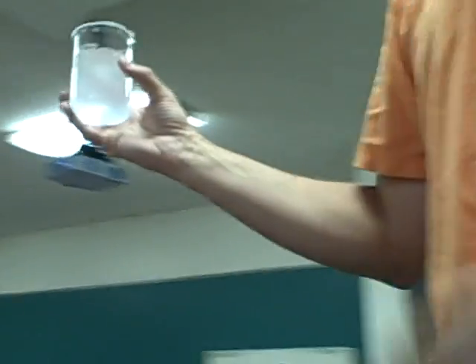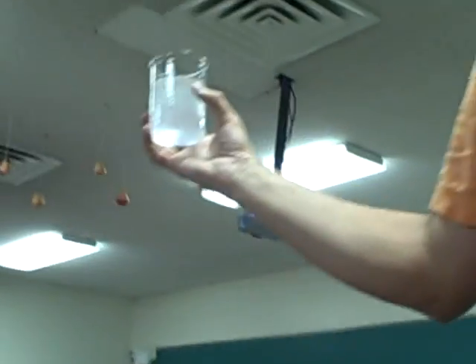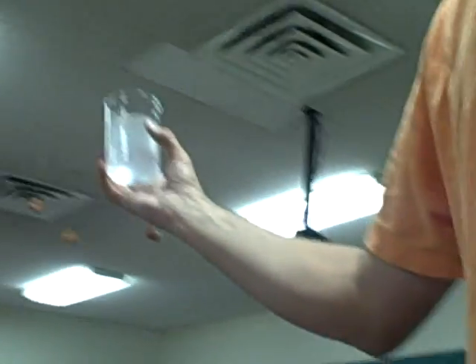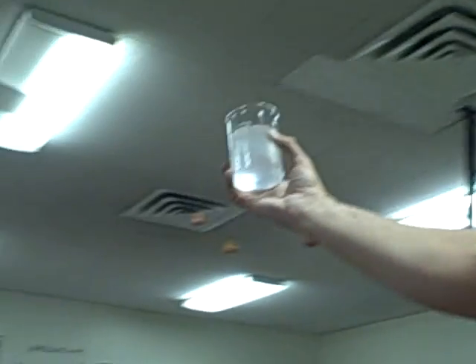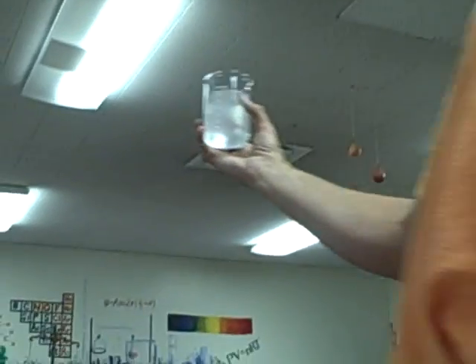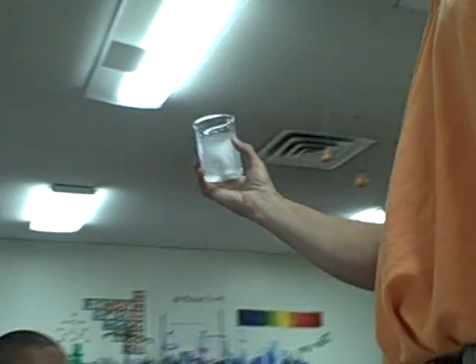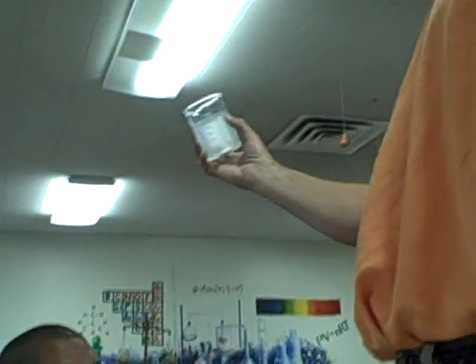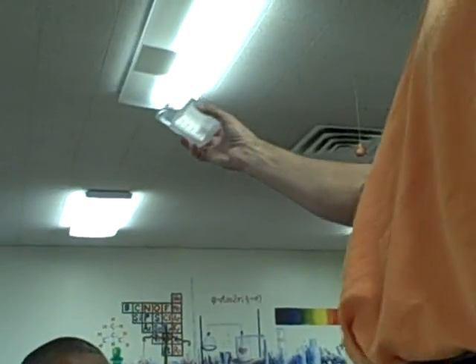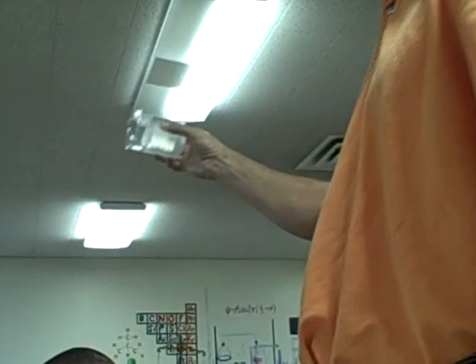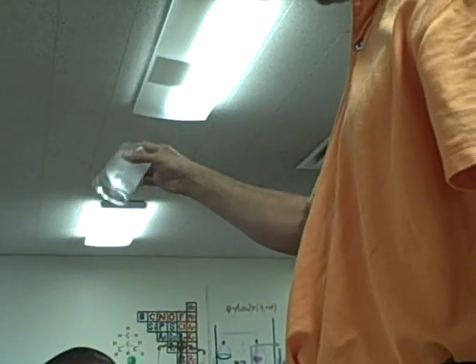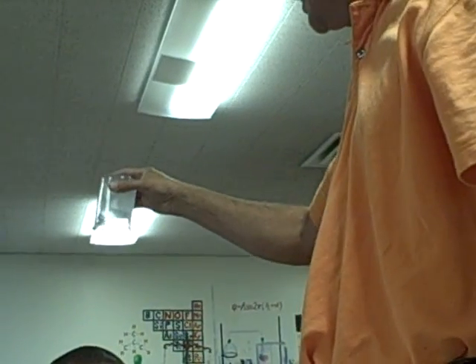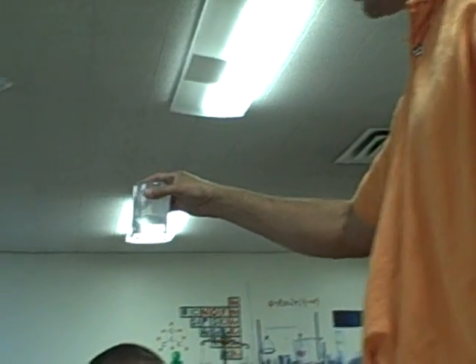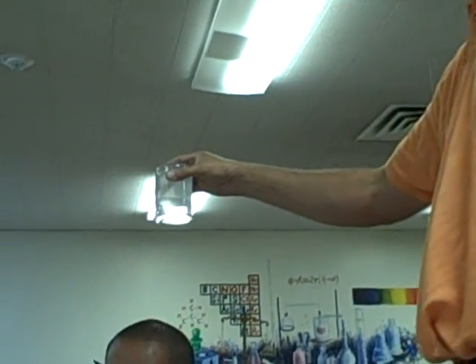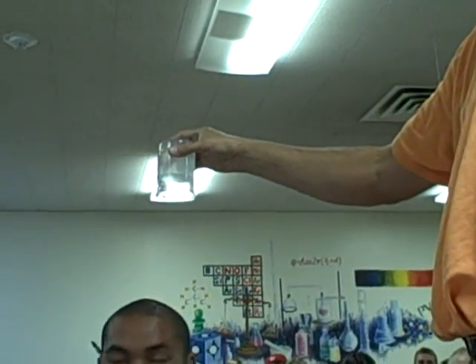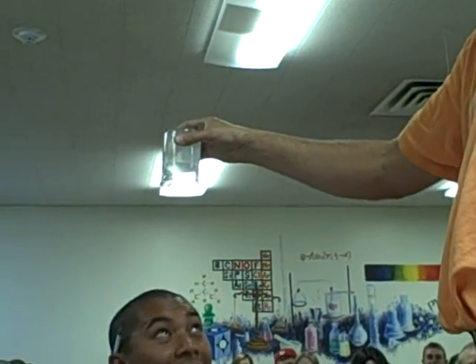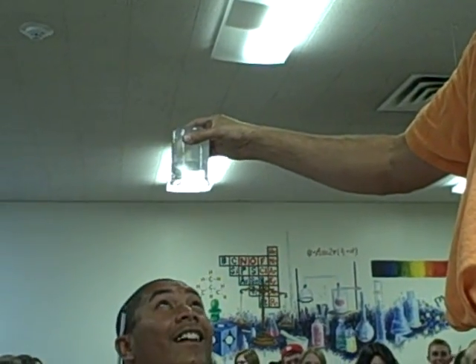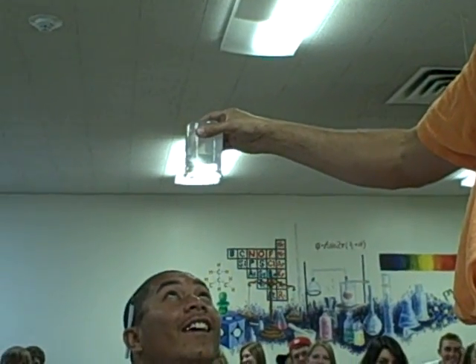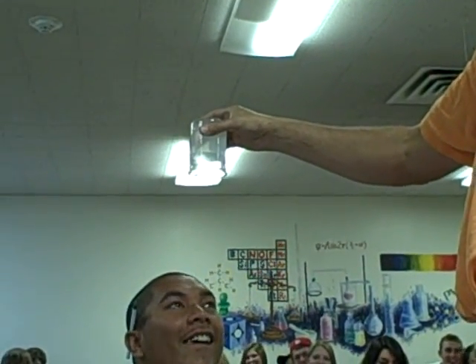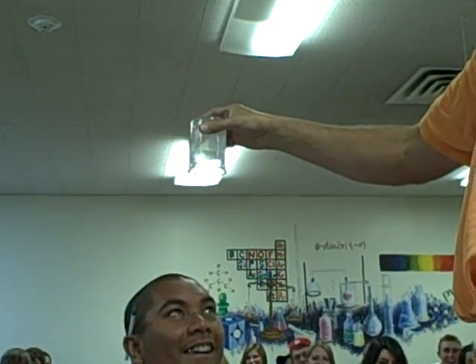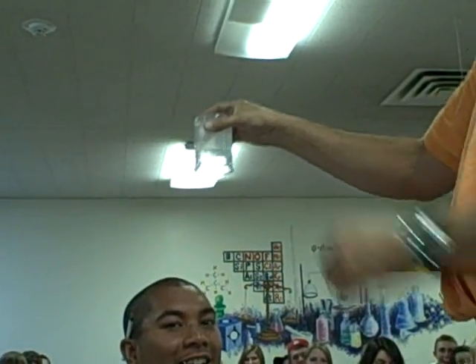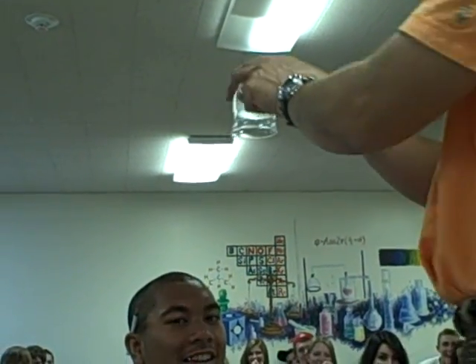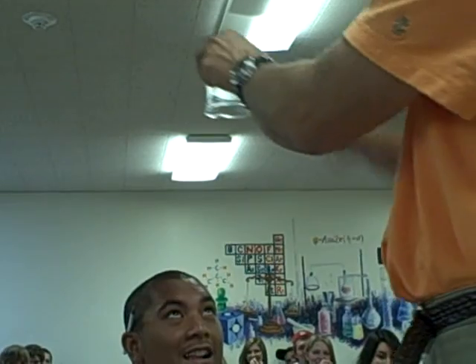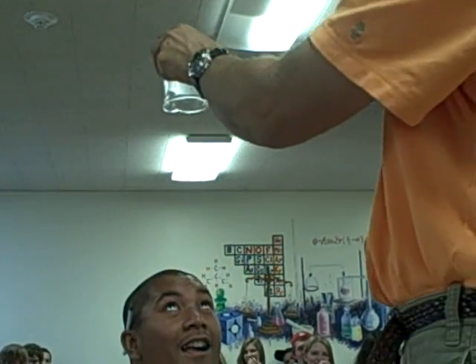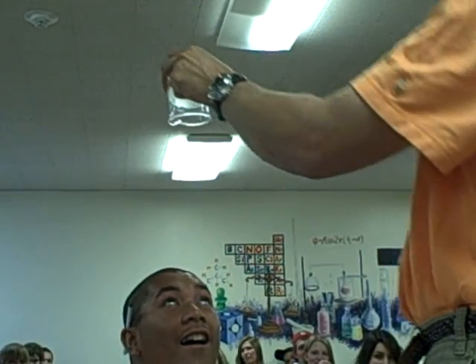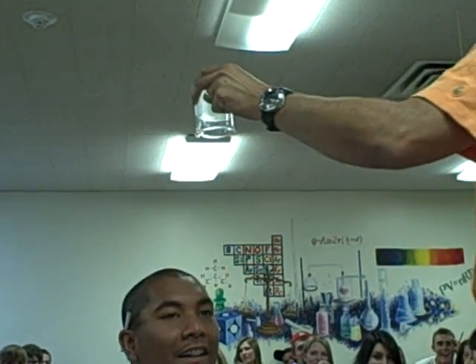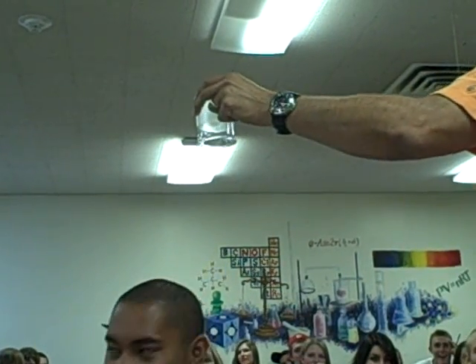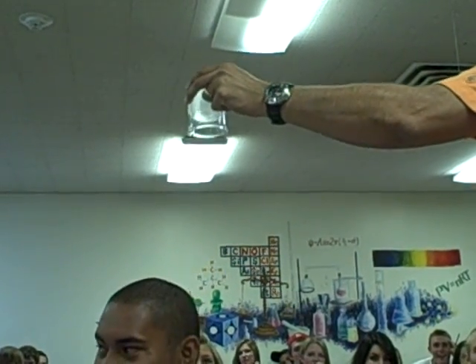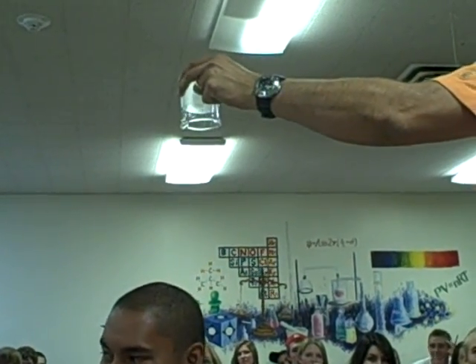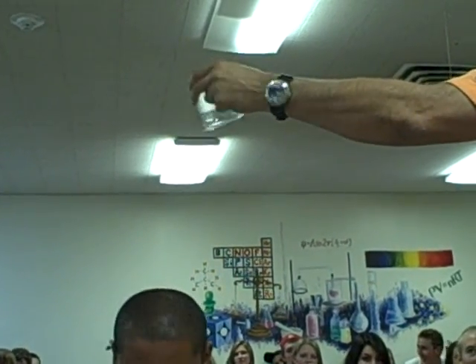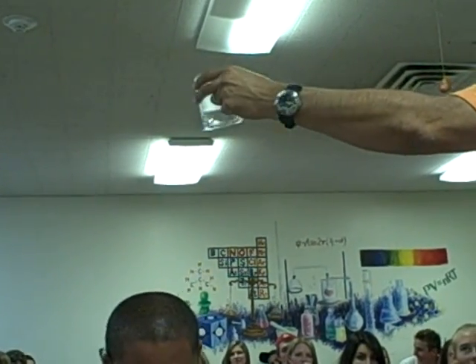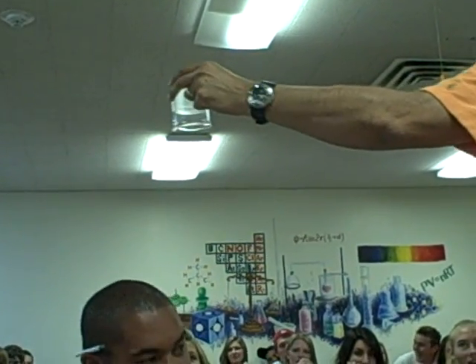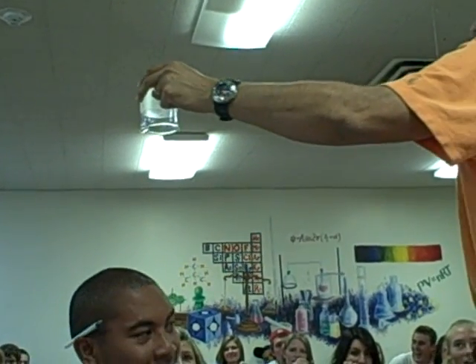We'll walk it over to our friend Ta'ani — he trusts me, doesn't he? You can see the super absorbent properties of the sodium polyacrylate.